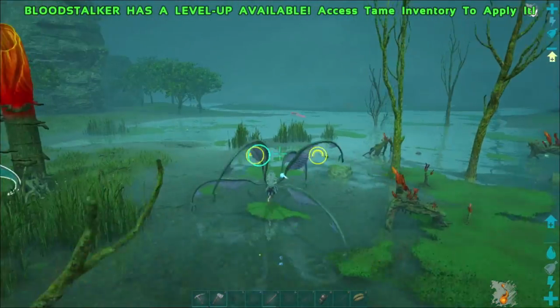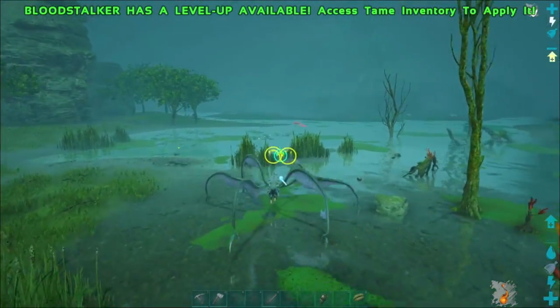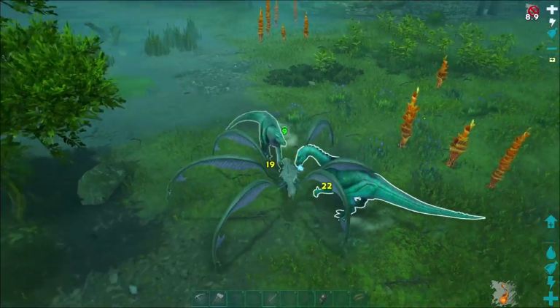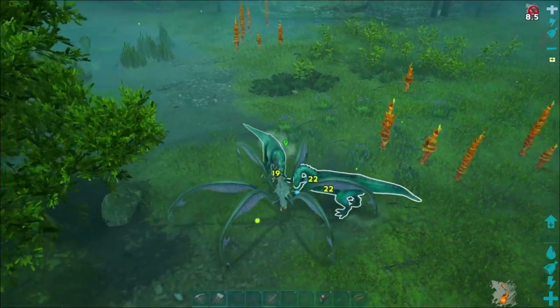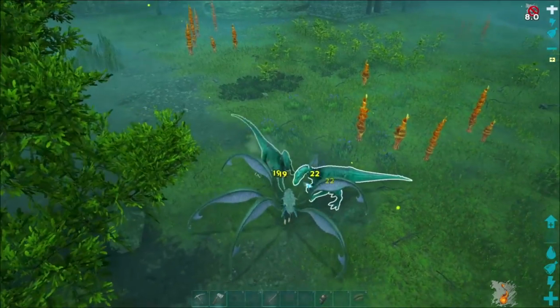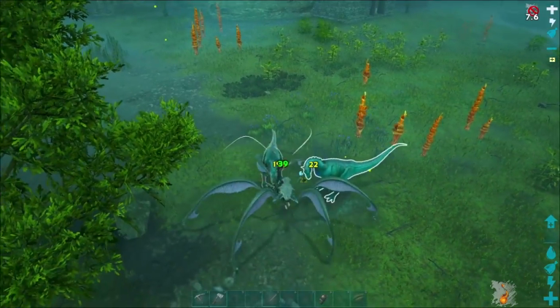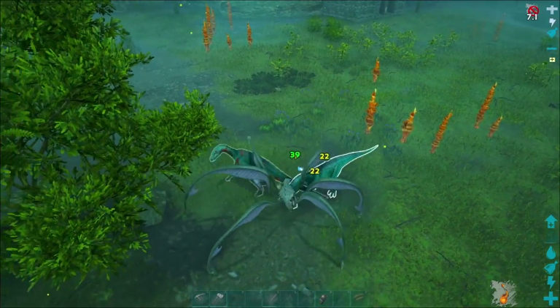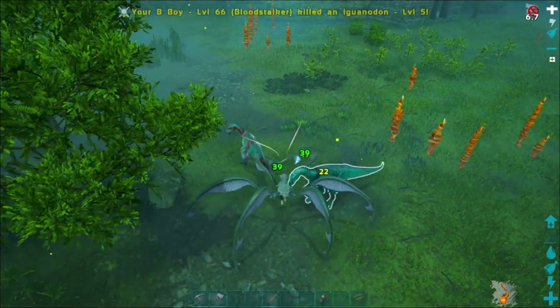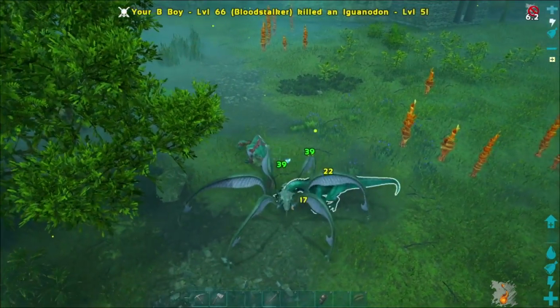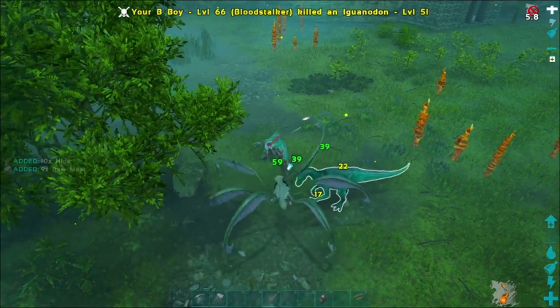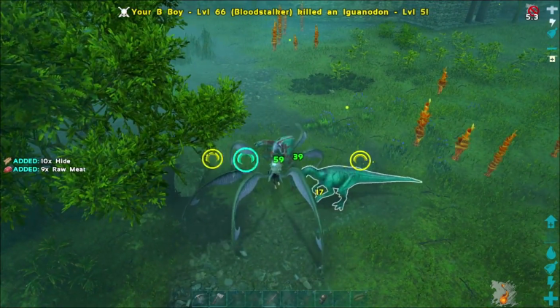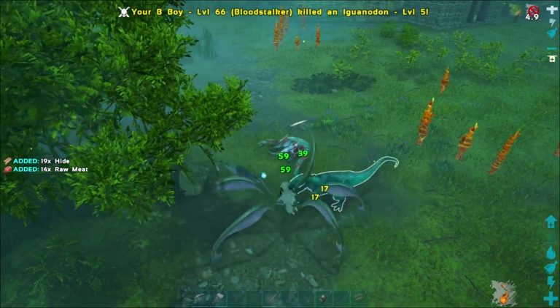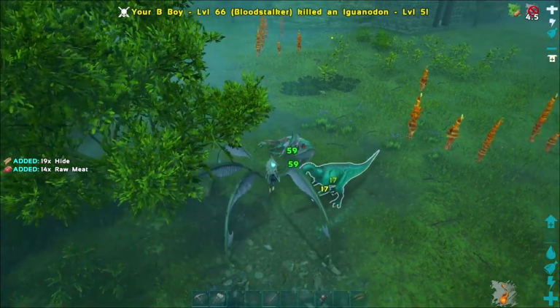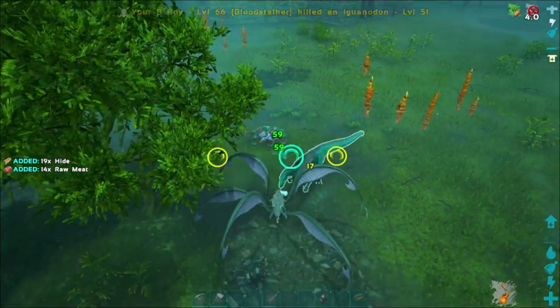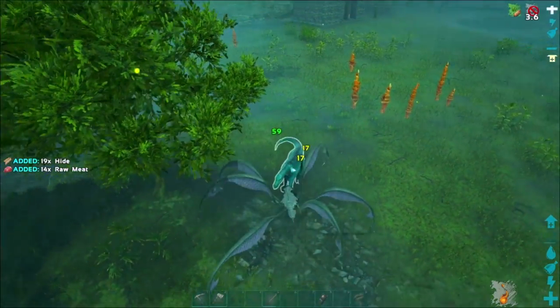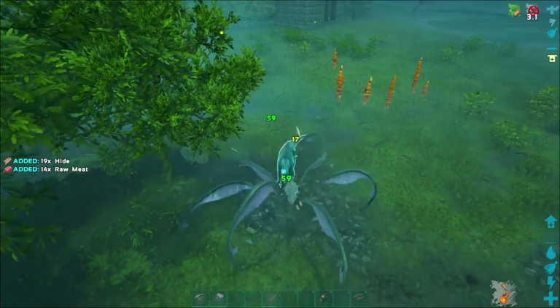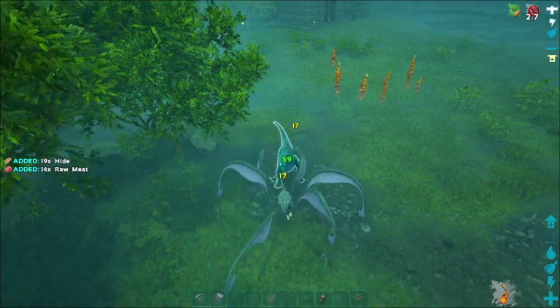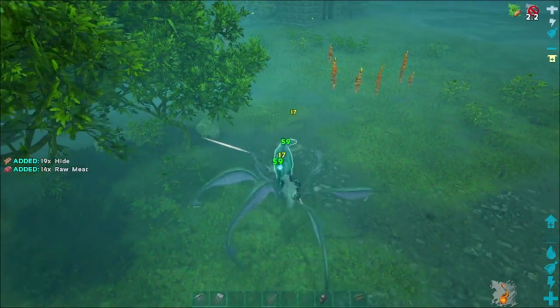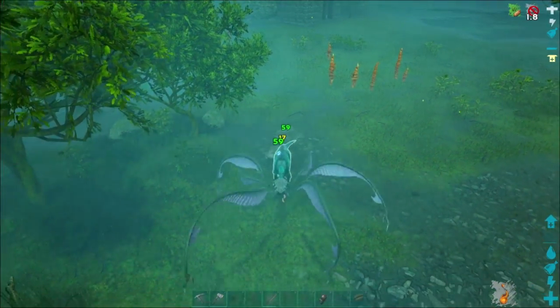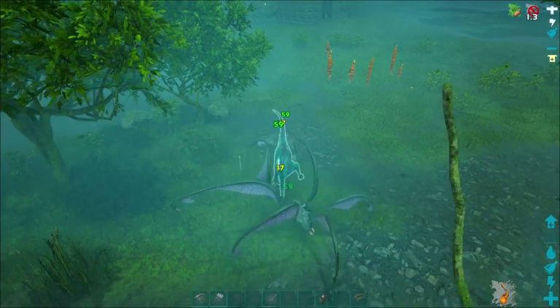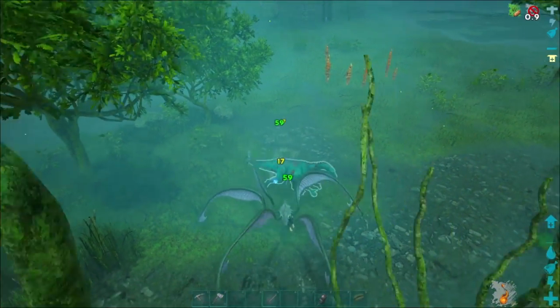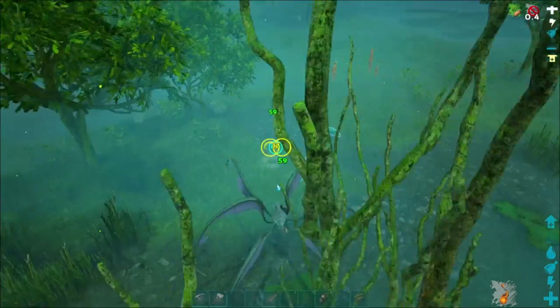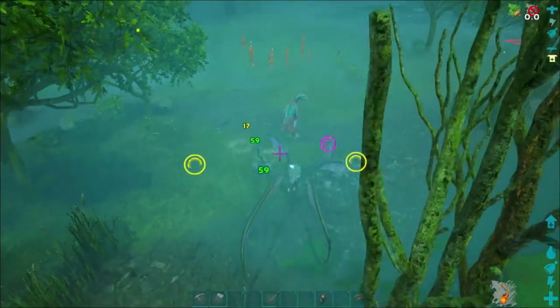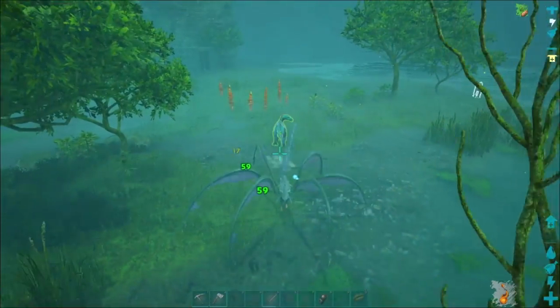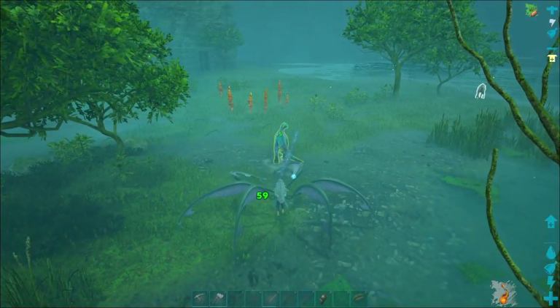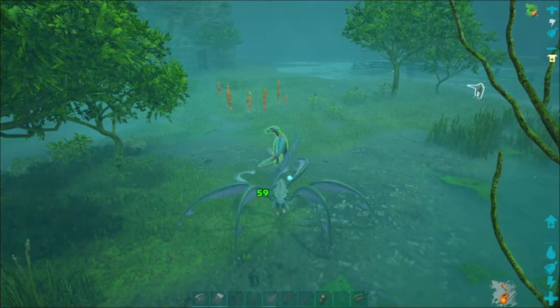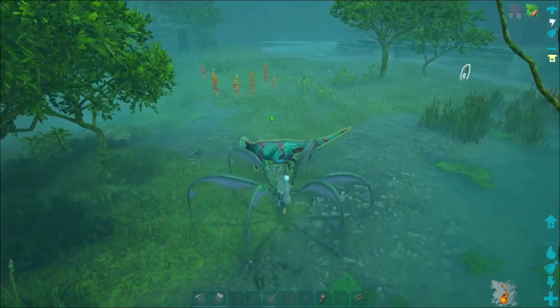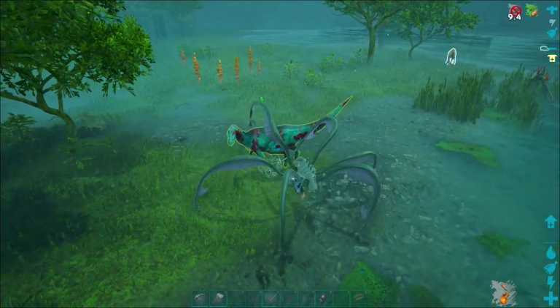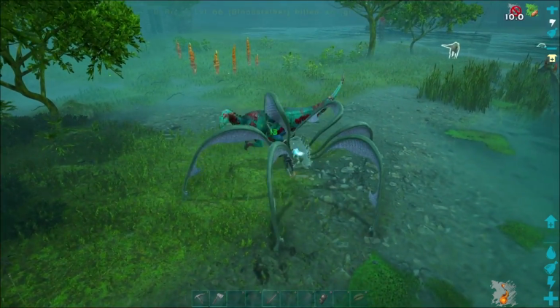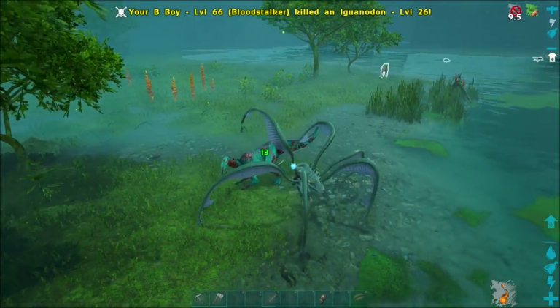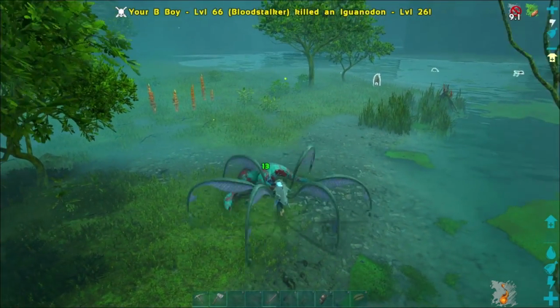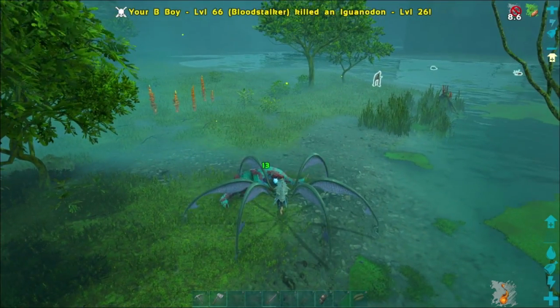The Bloodstalker also has an alternate attack which is C by default on PC, and it is a dual four-claw attack which is very good at dealing with multiple enemies at once, as opposed to the singular attack which is really good at dealing with one.